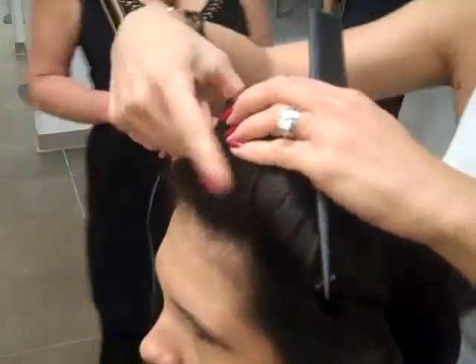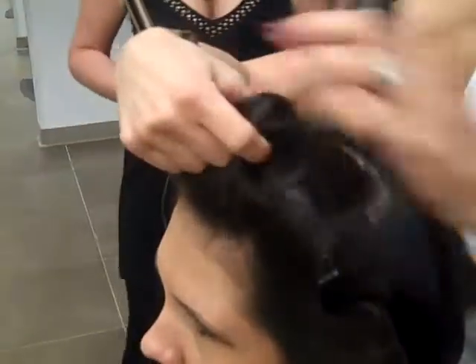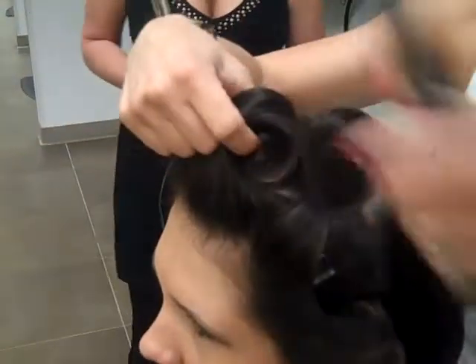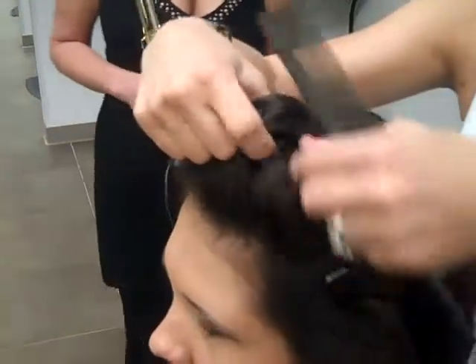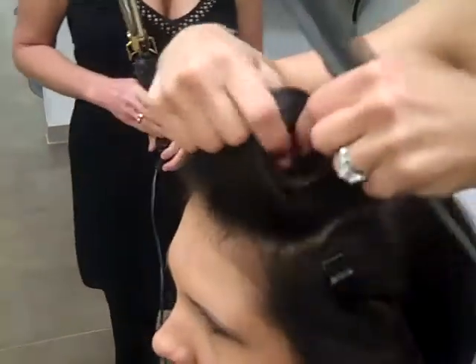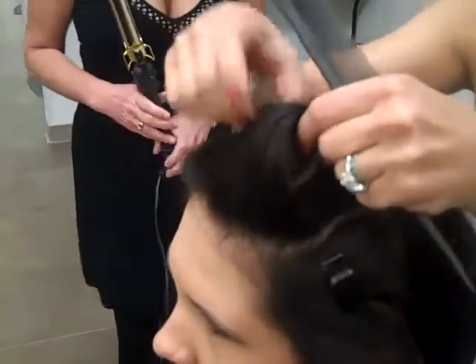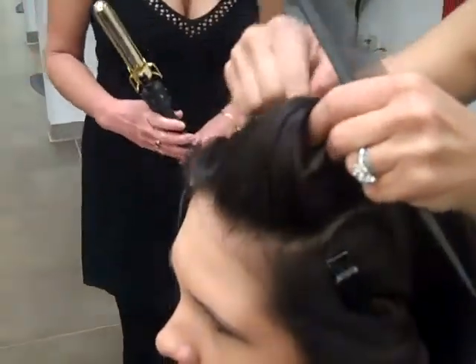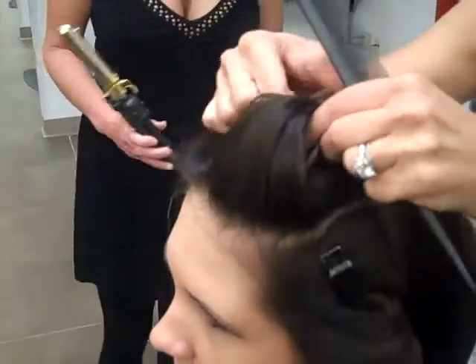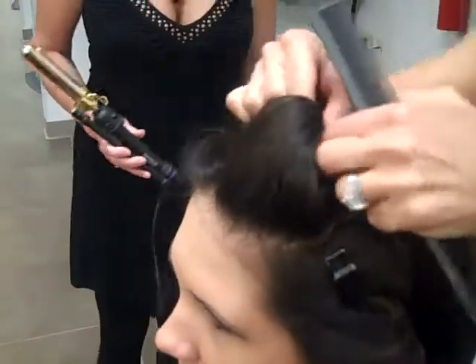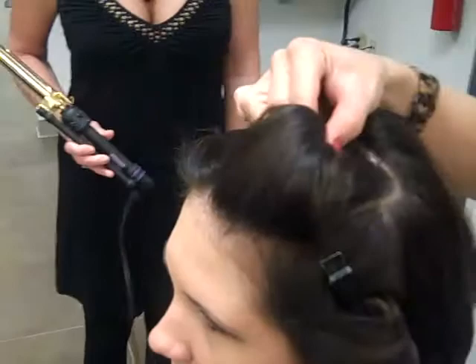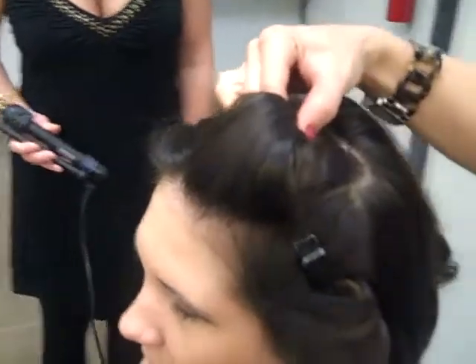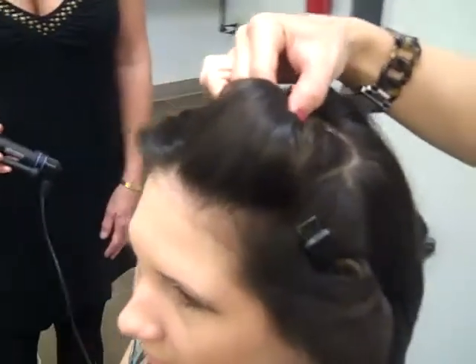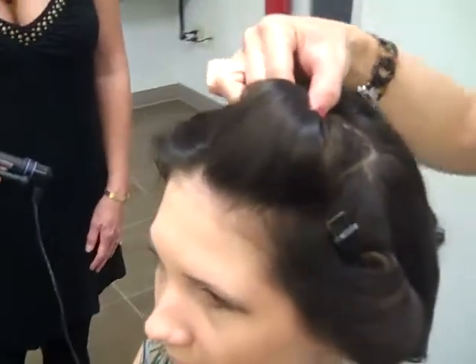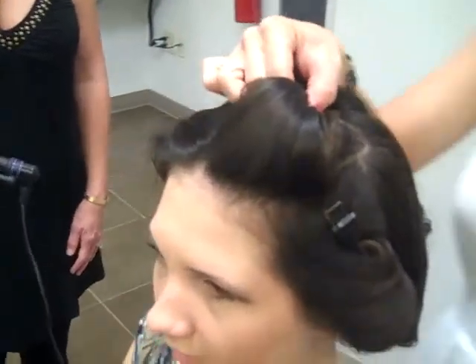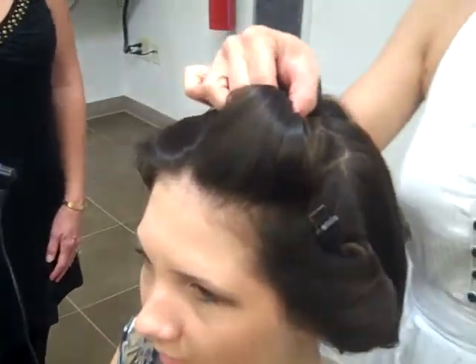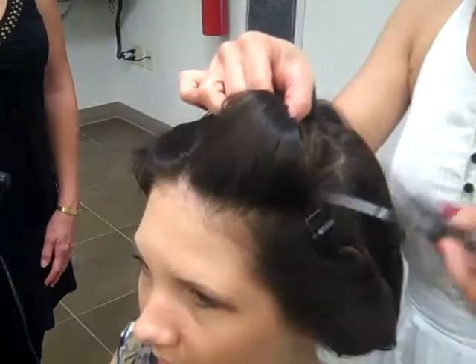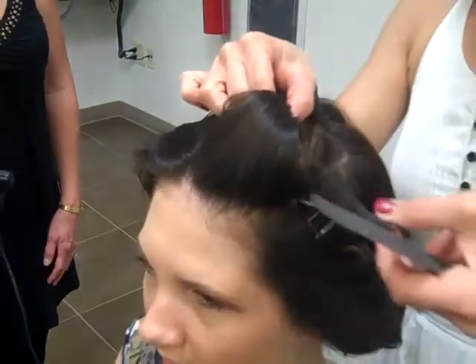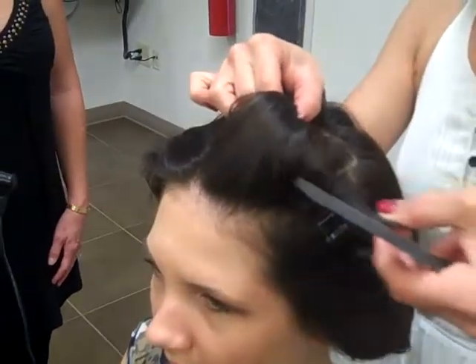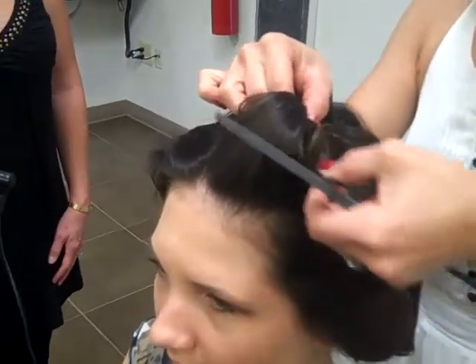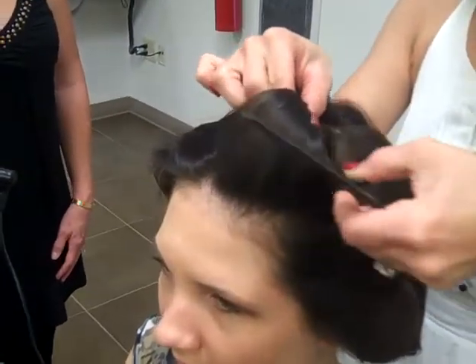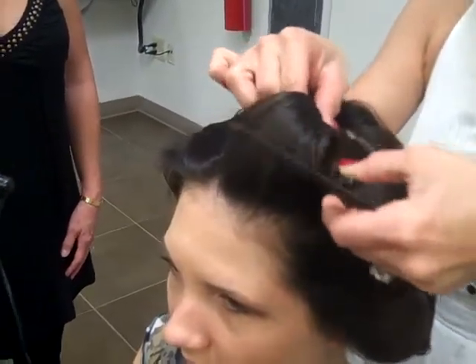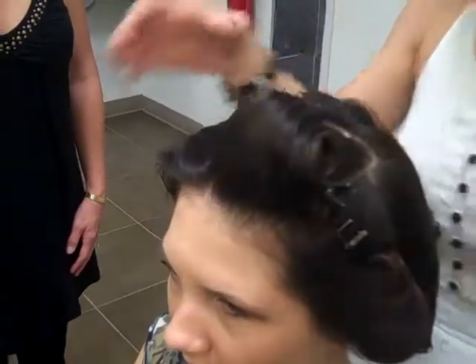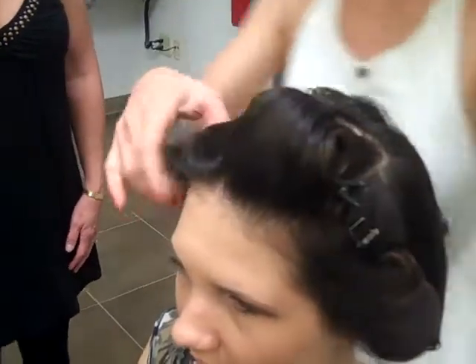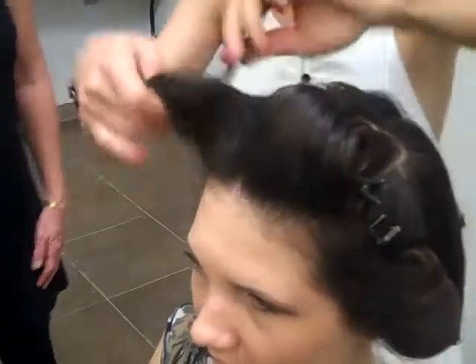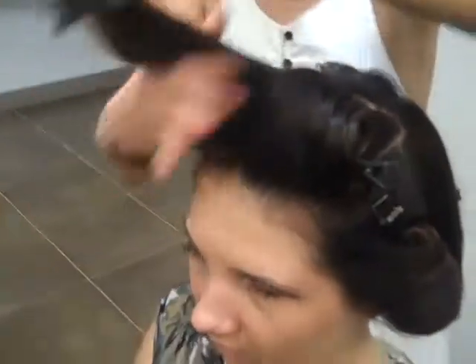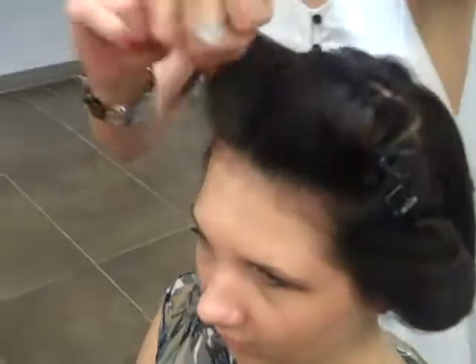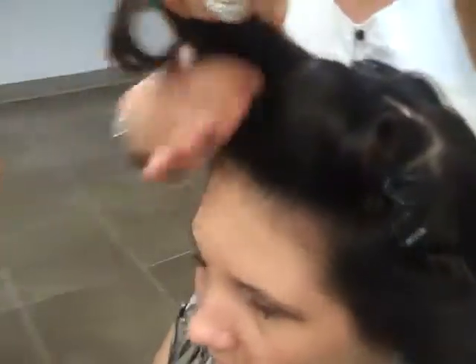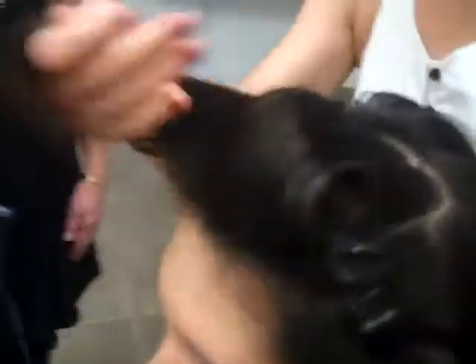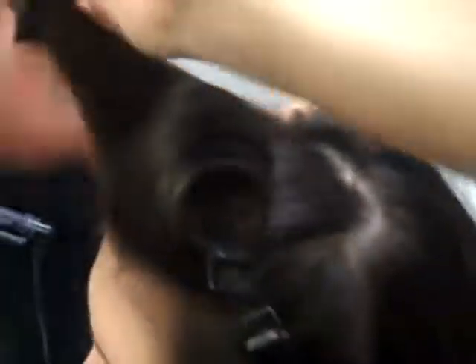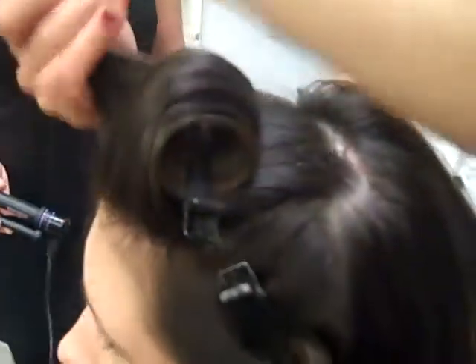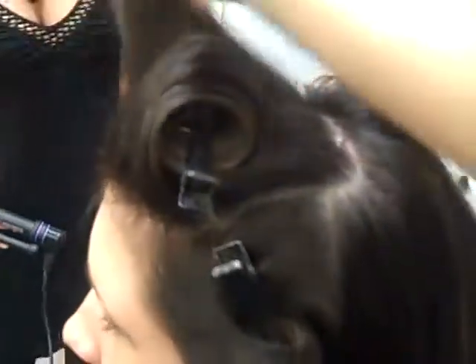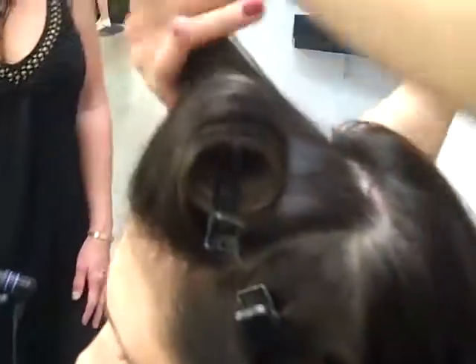And then while your curls are cooling, we are pinning them in. Then on the other side of the part, you're going to roll it forward.